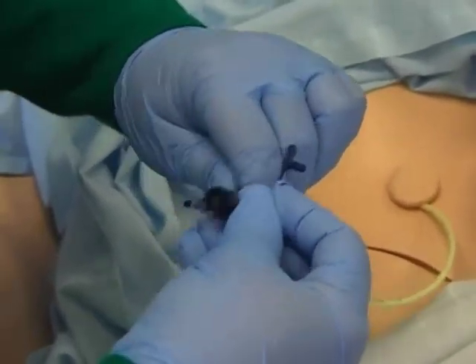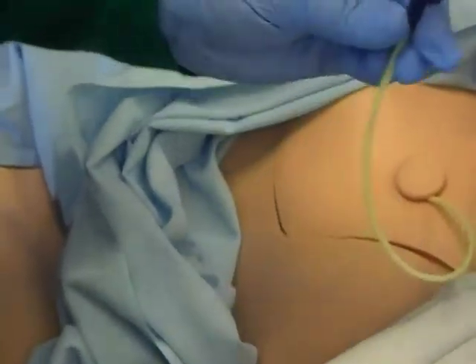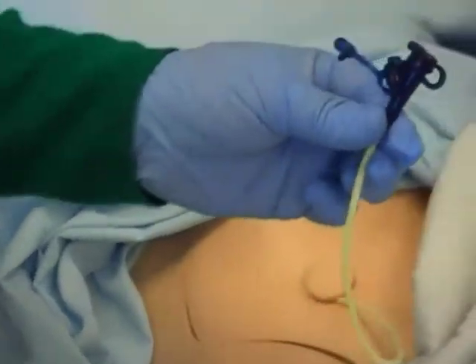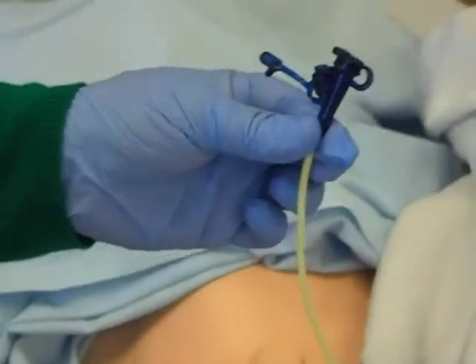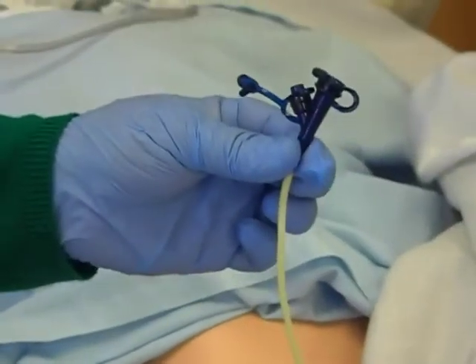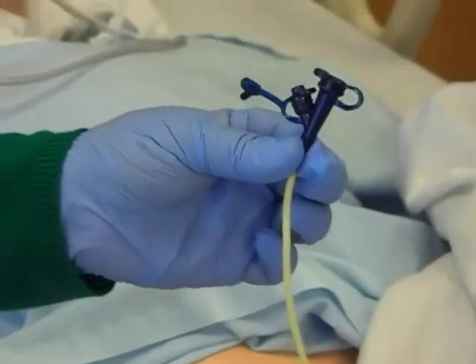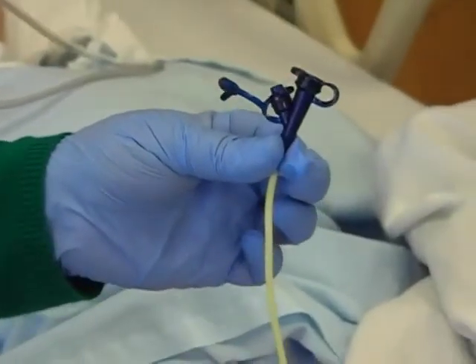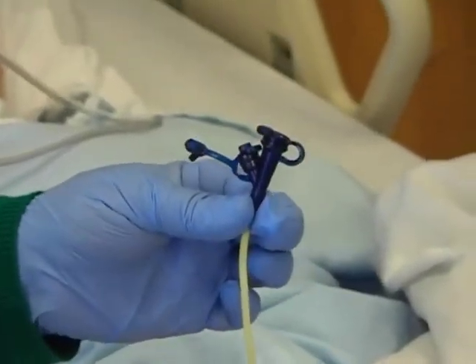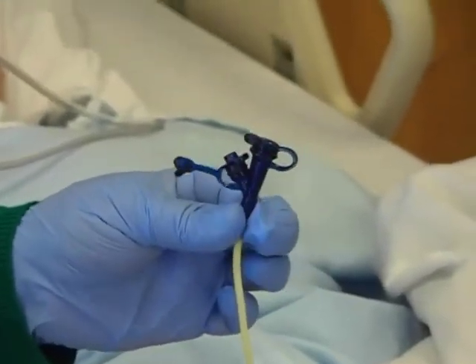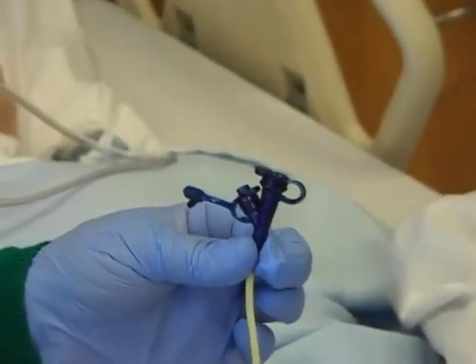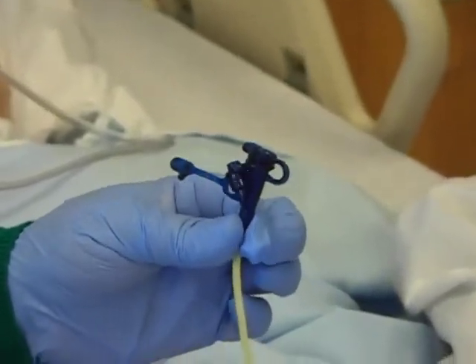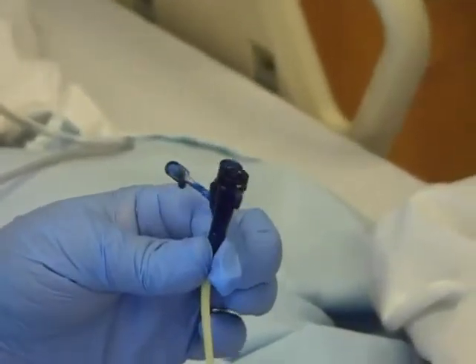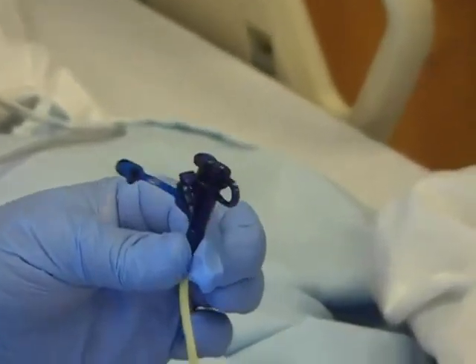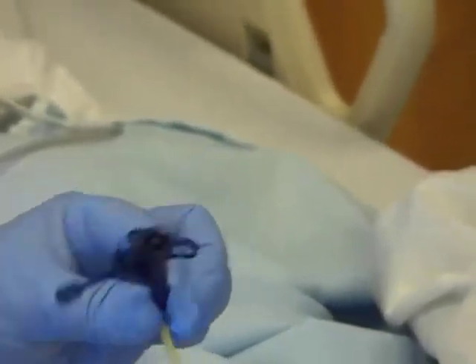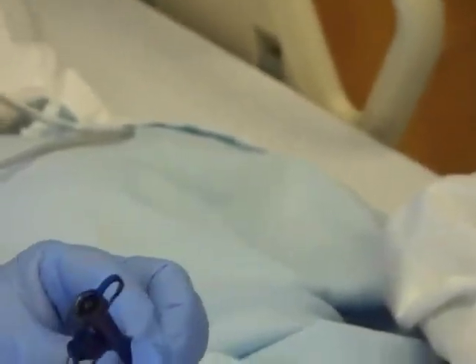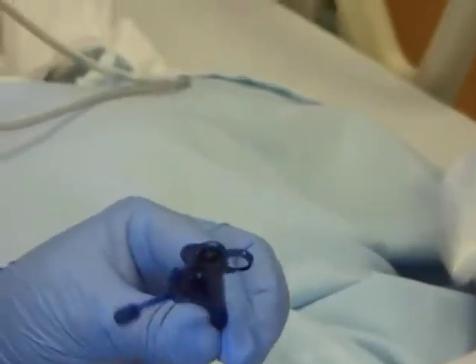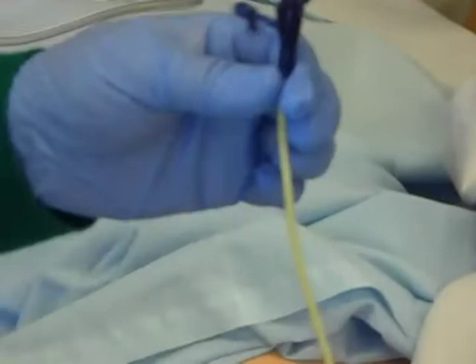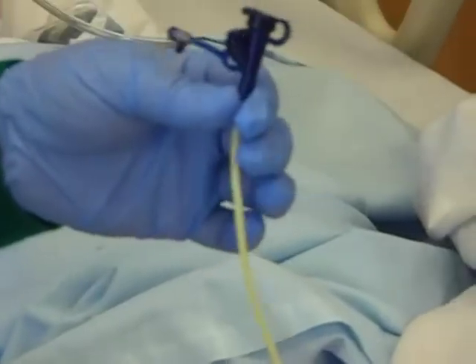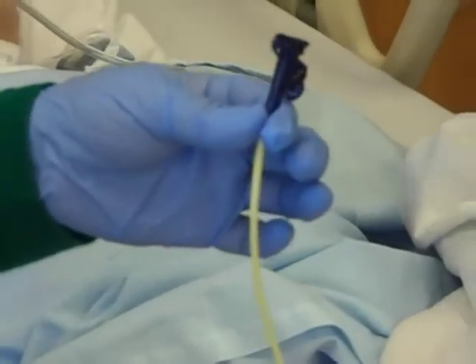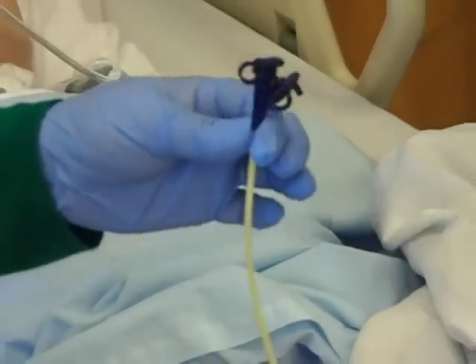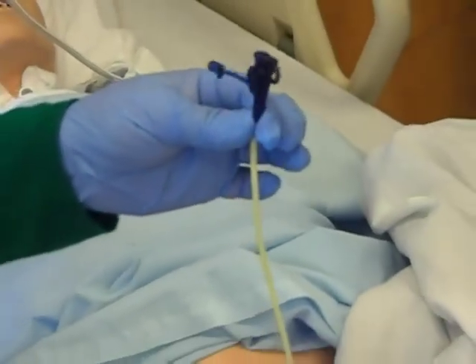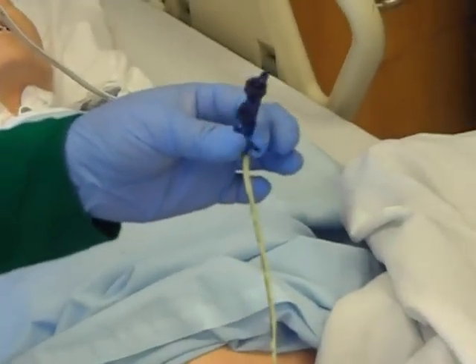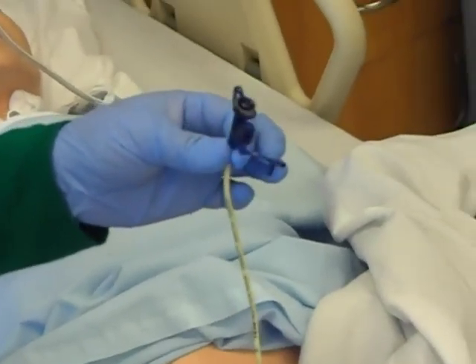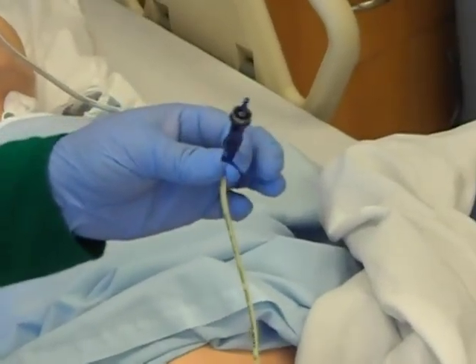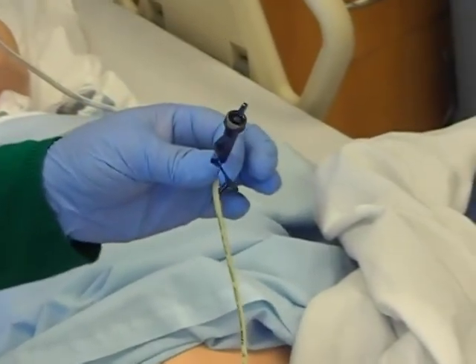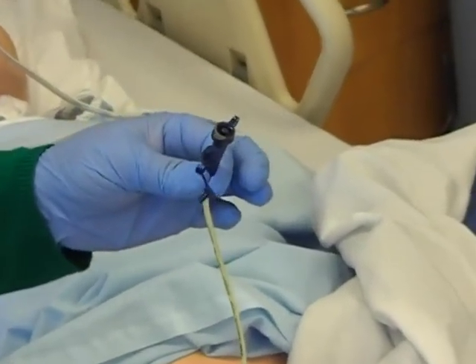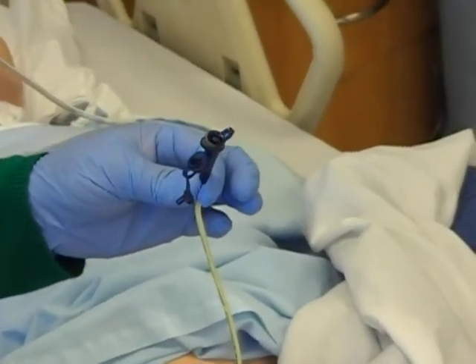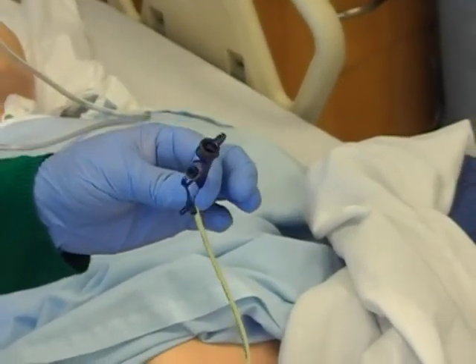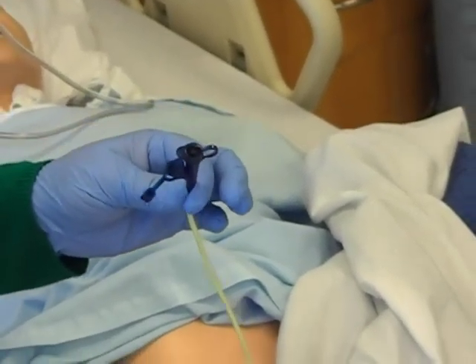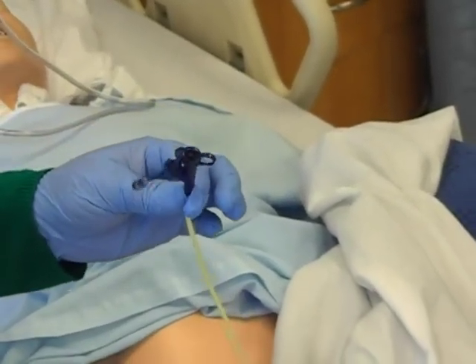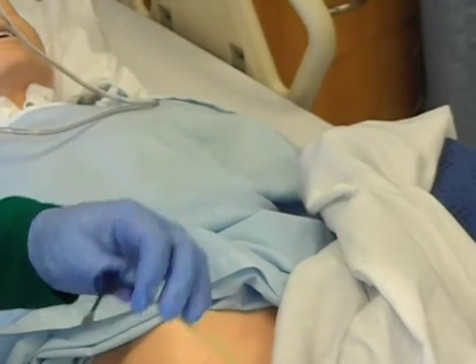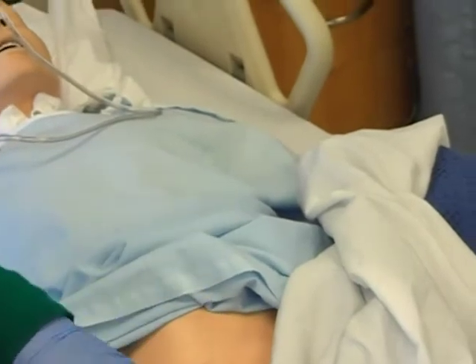One connection is for feed, and one is an air inlet. This is what we call a gastrostomy tube. Now we're going to go over to the kangaroo pump.